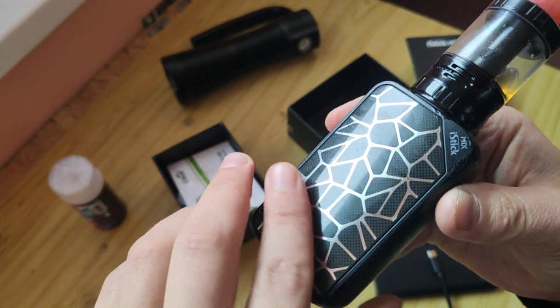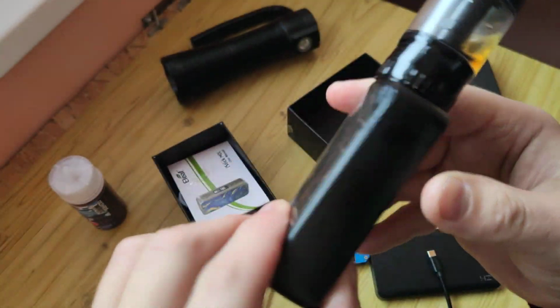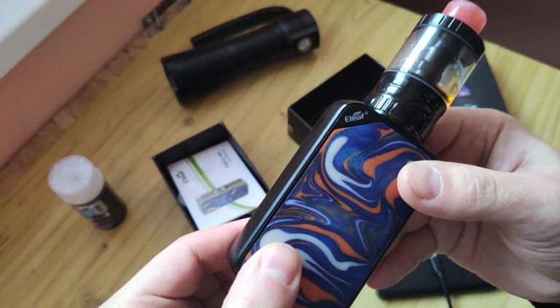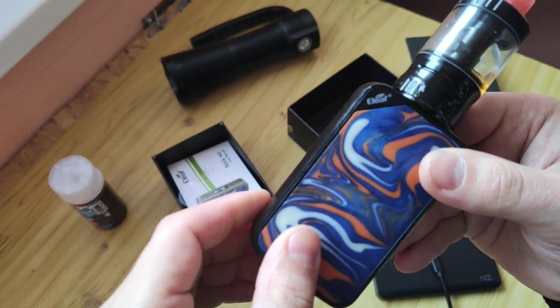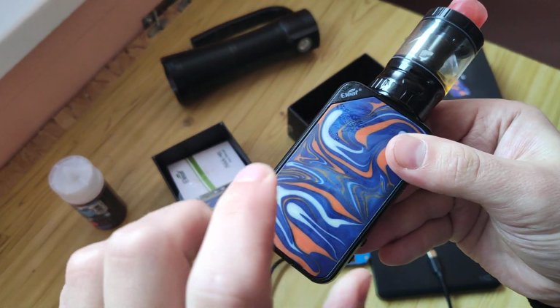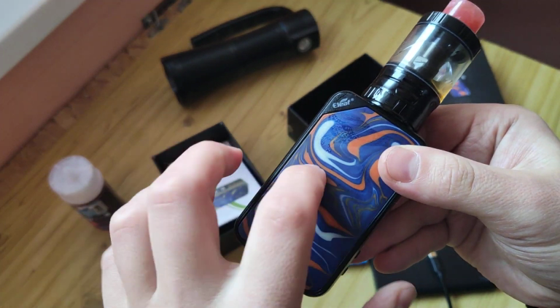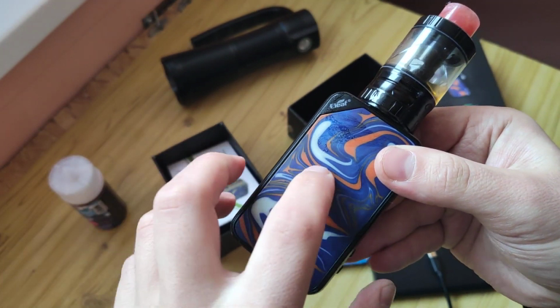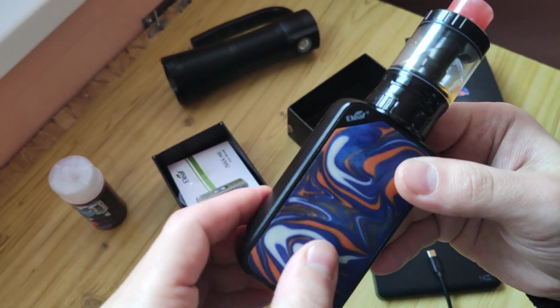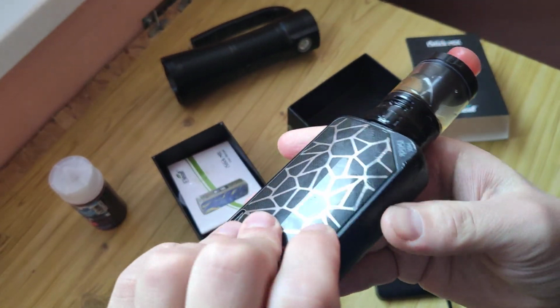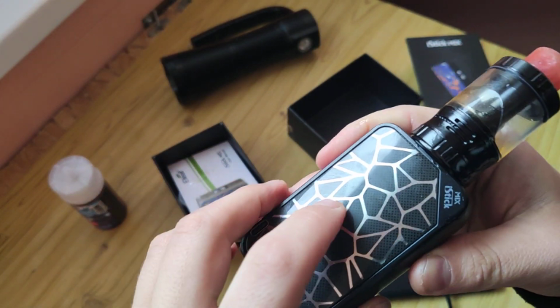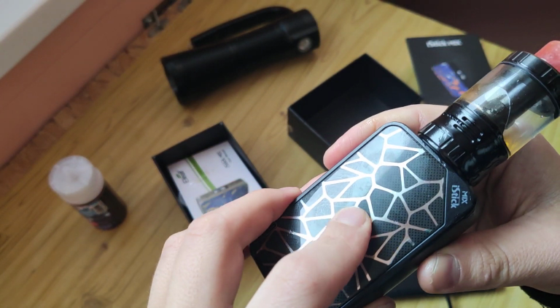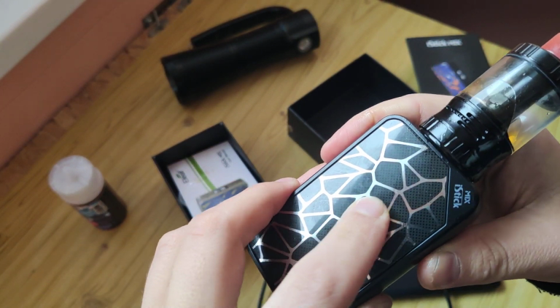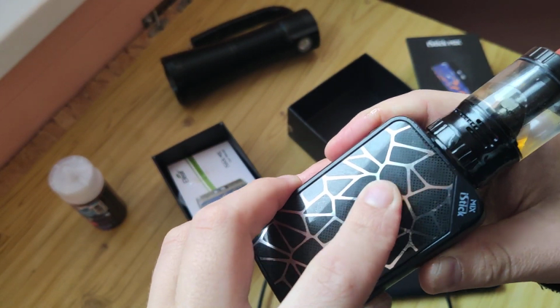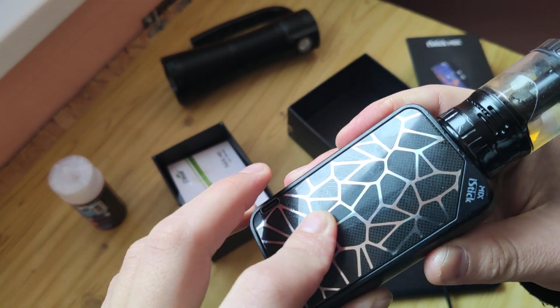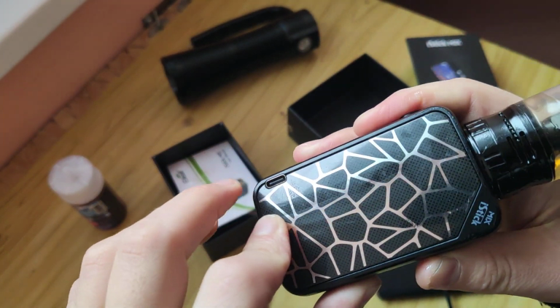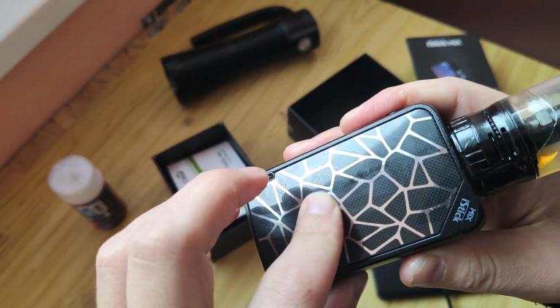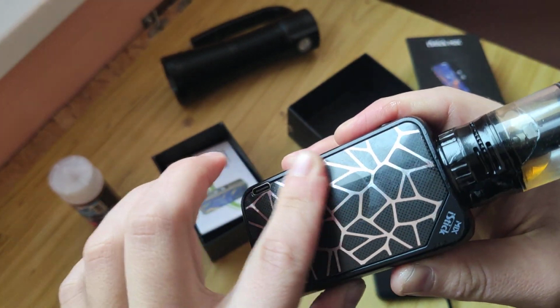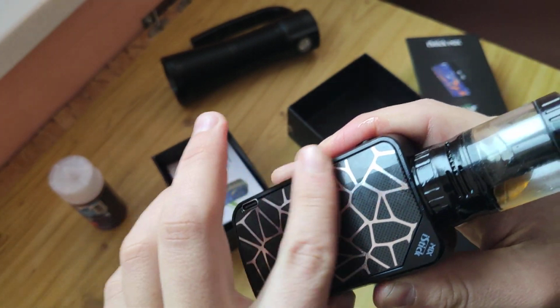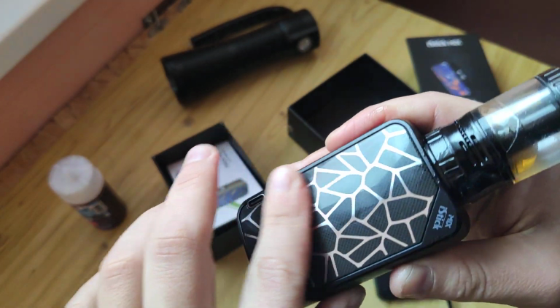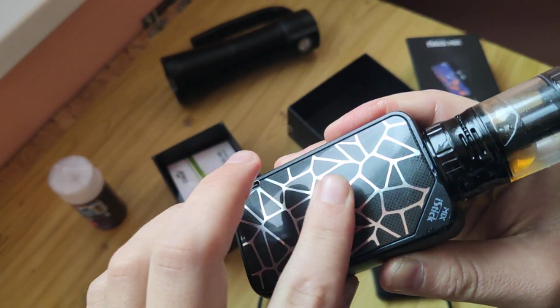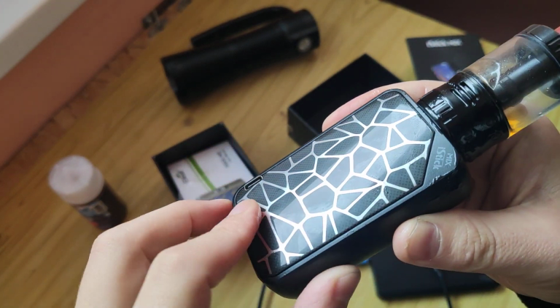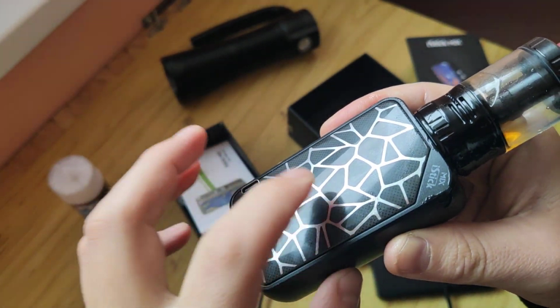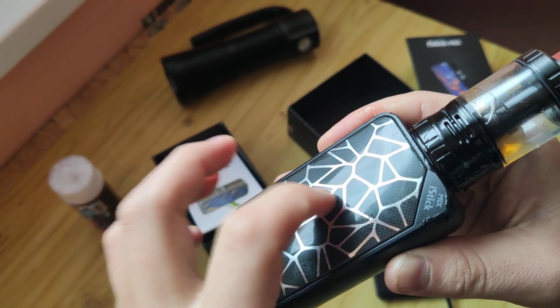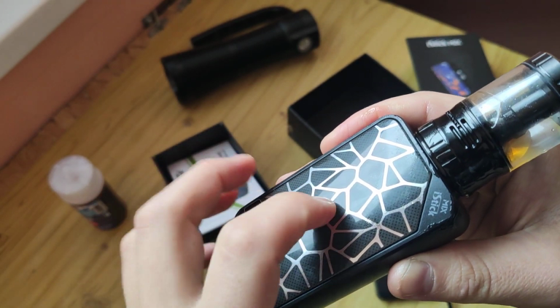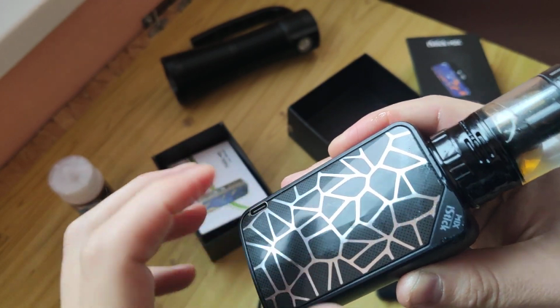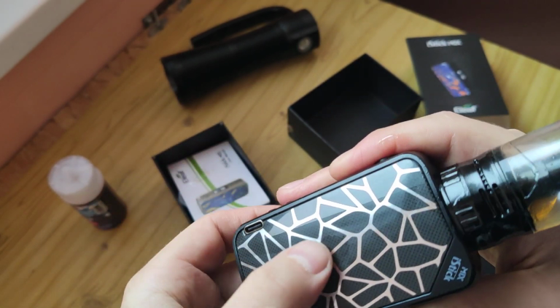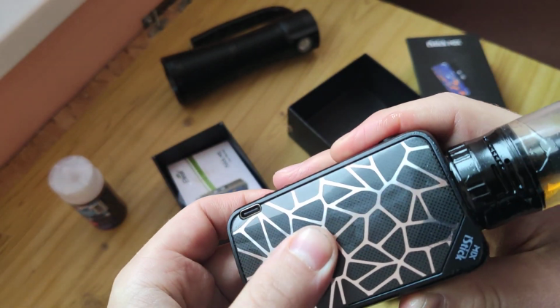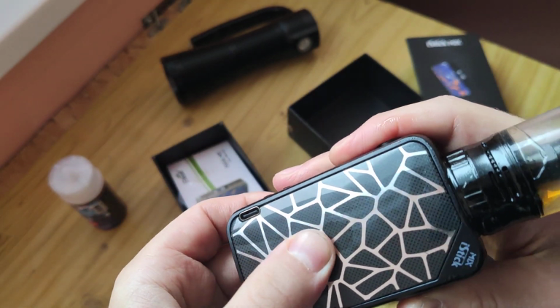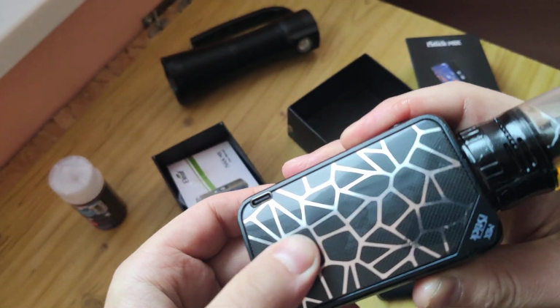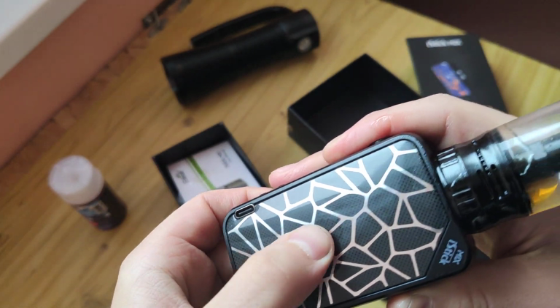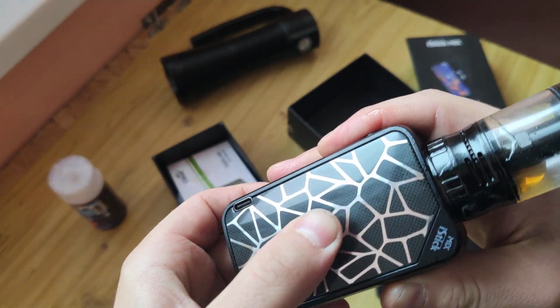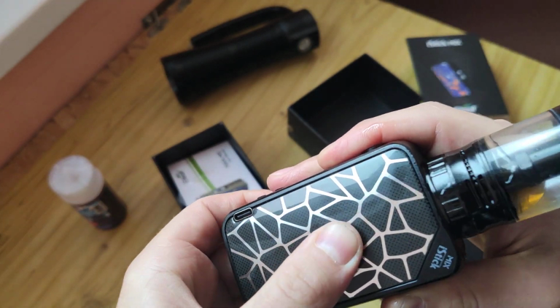And what else is not good? This part is resin, and this part is plastic — not a nice-looking plastic. You can see it.